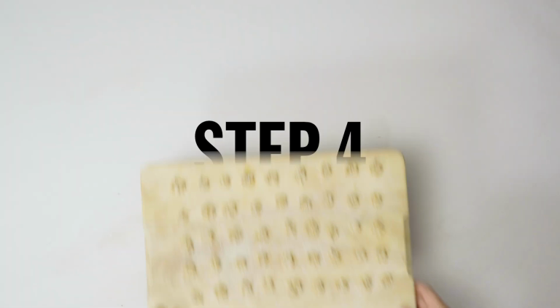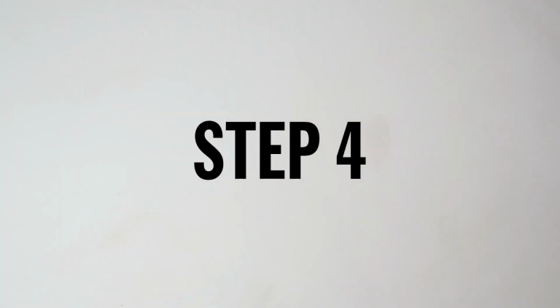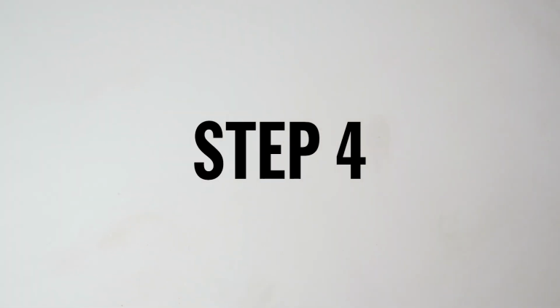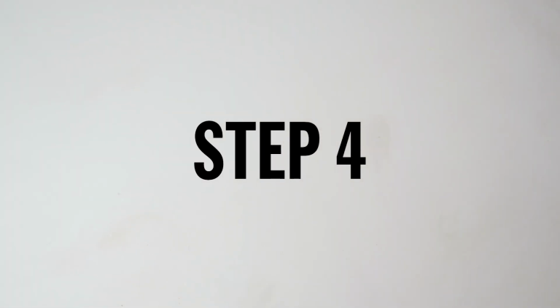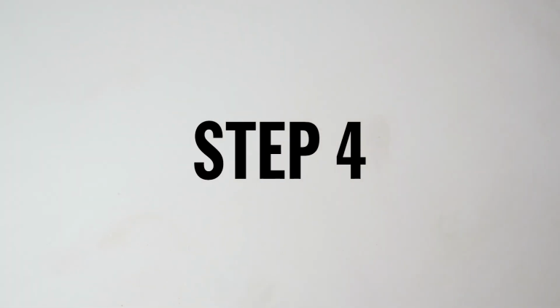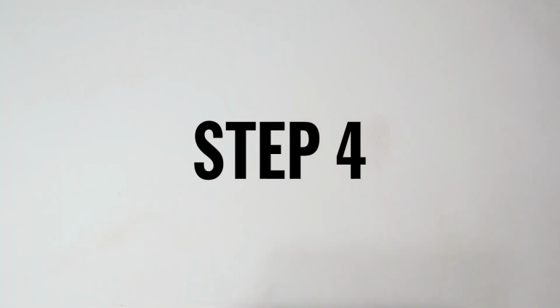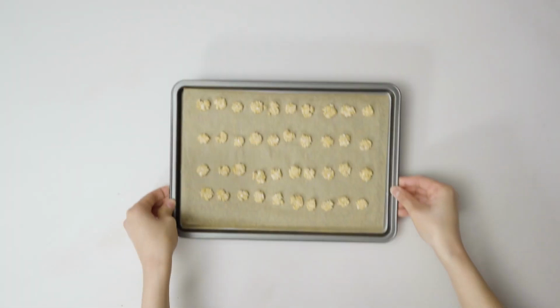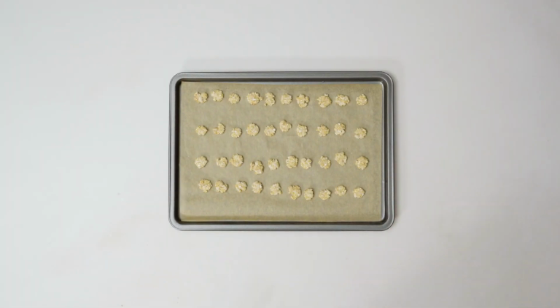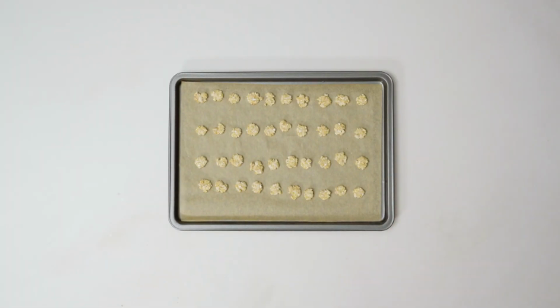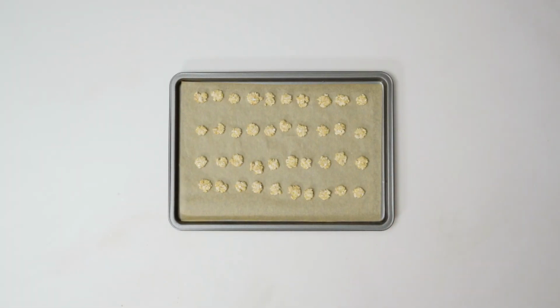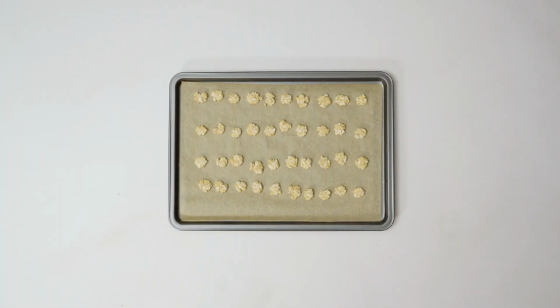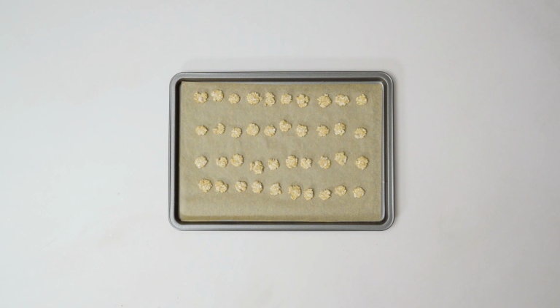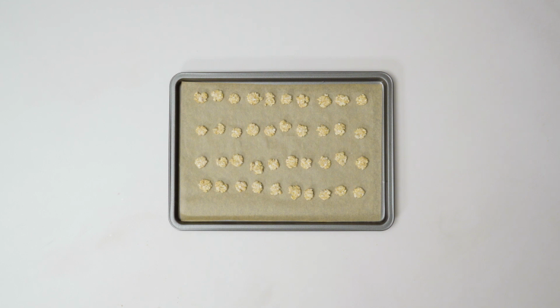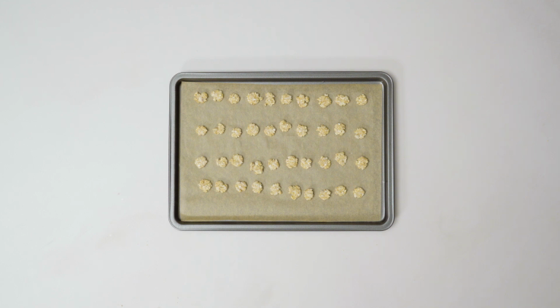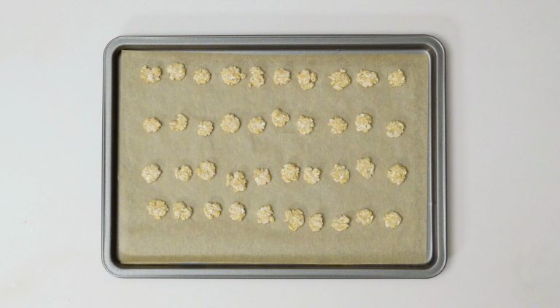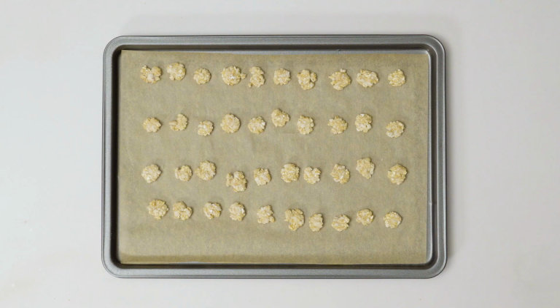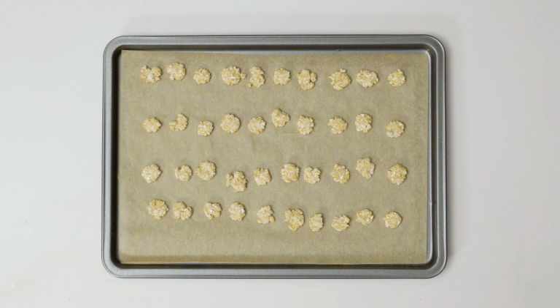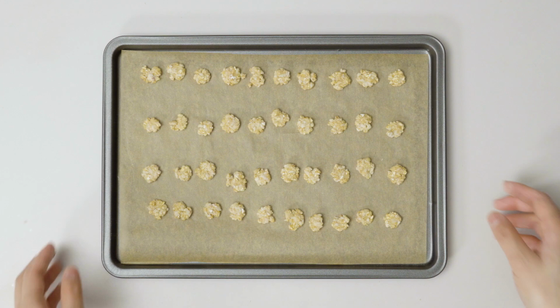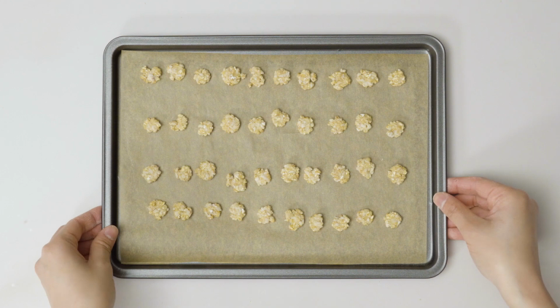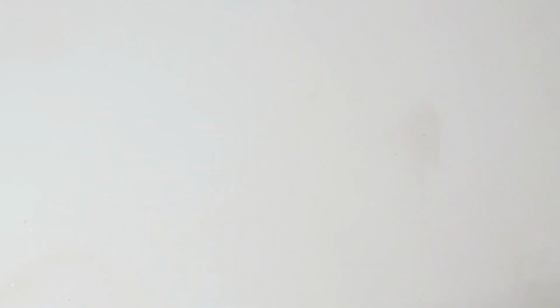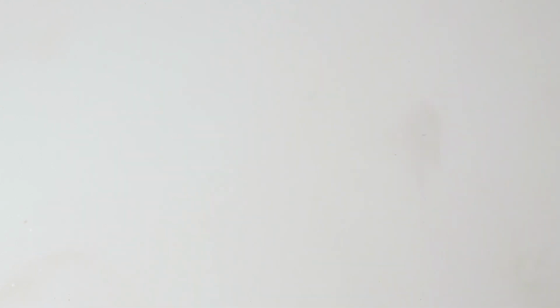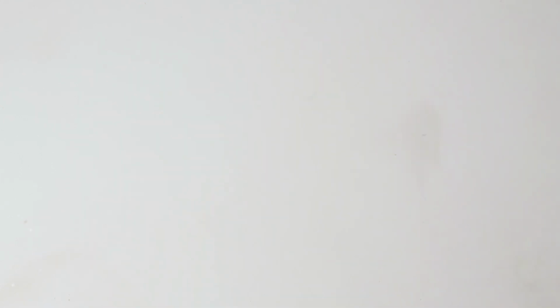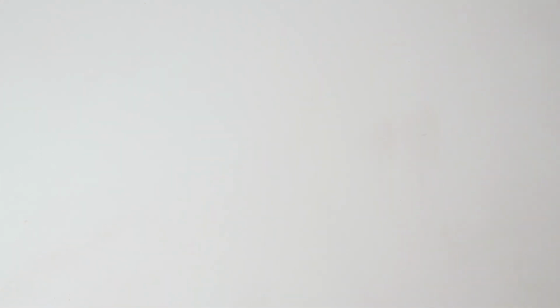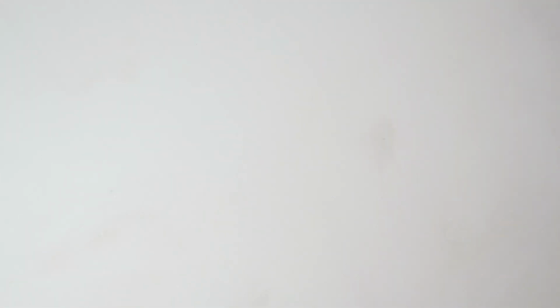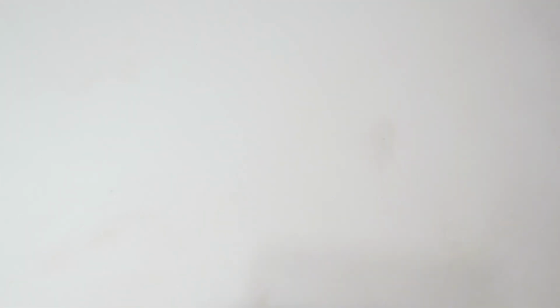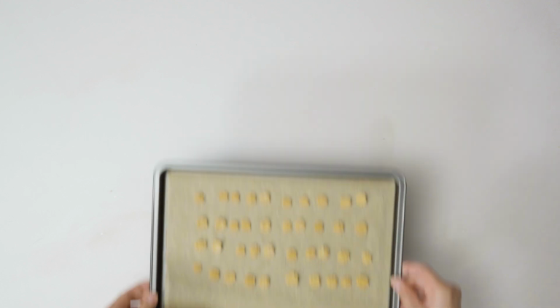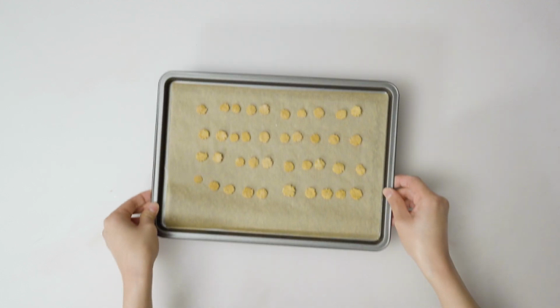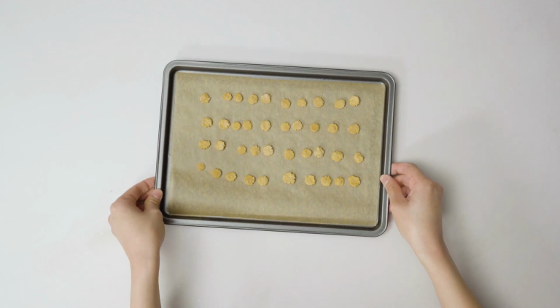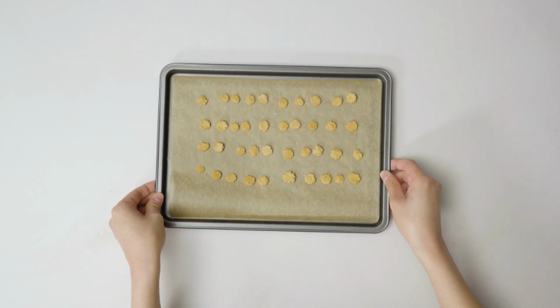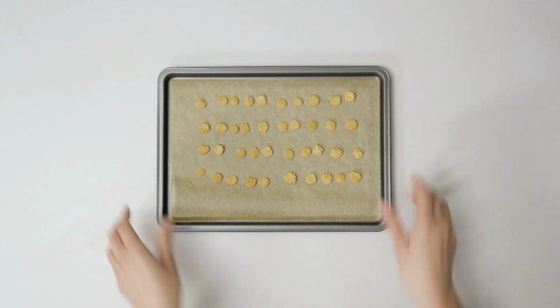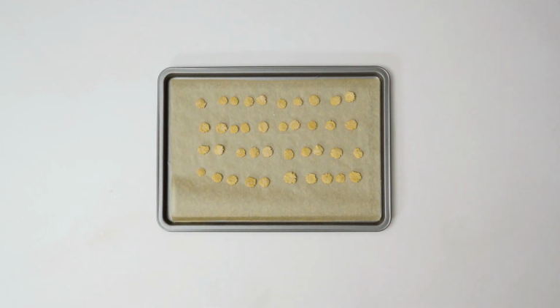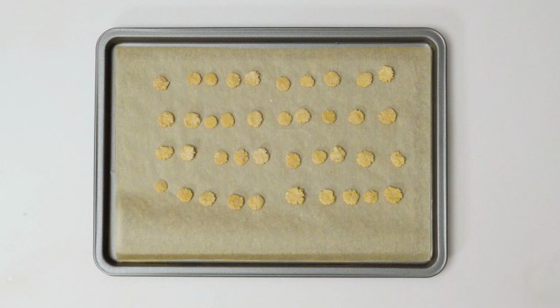Step four: place the biscuits evenly on a lined baking tray and cook in a preheated oven at 180 degrees for 15 to 17 minutes, or until golden brown and dried out.